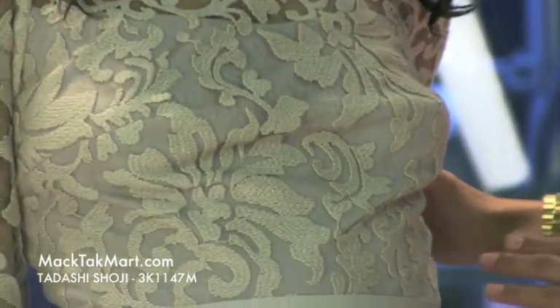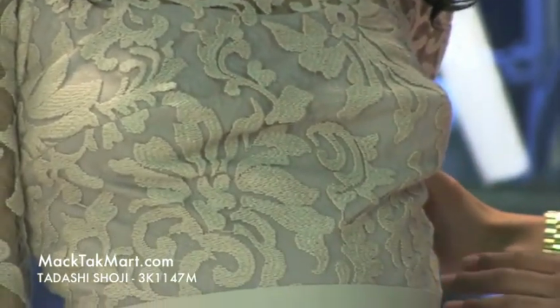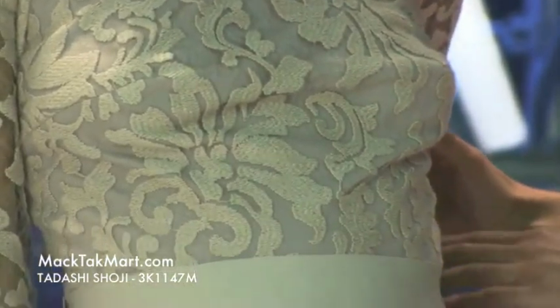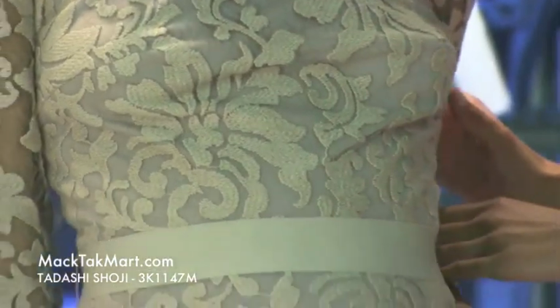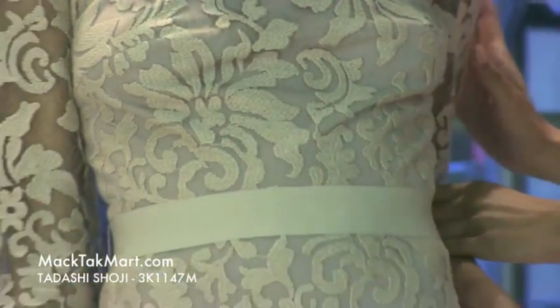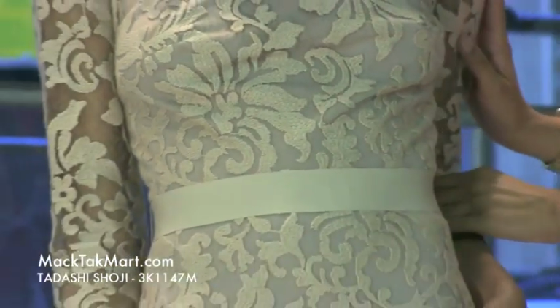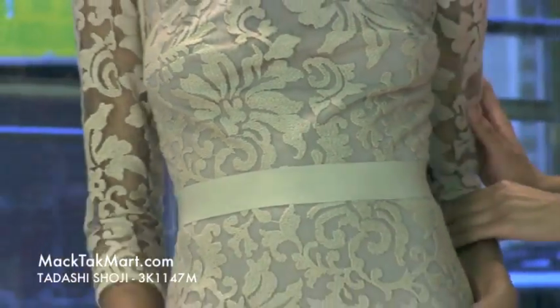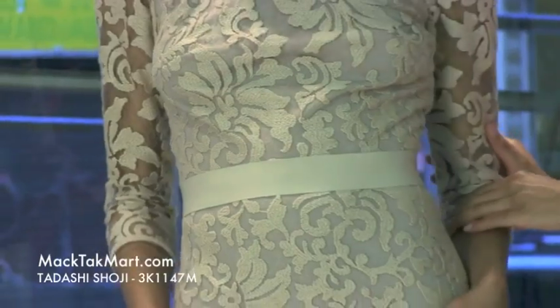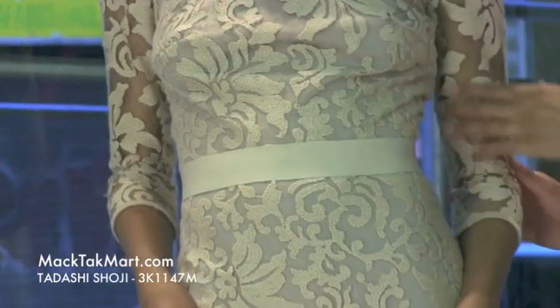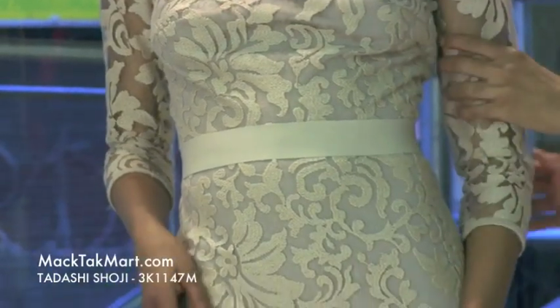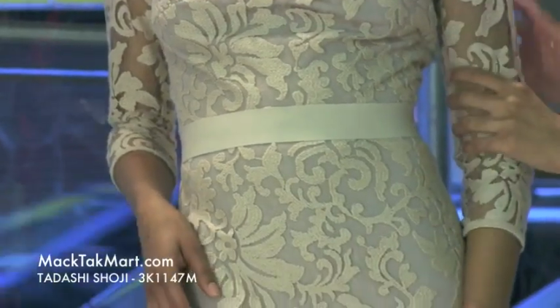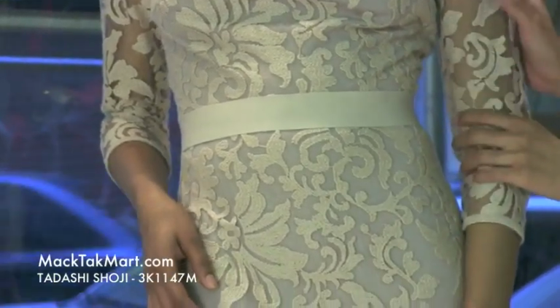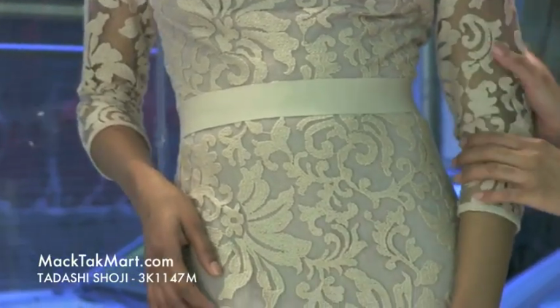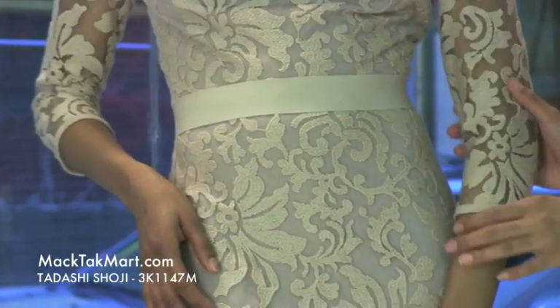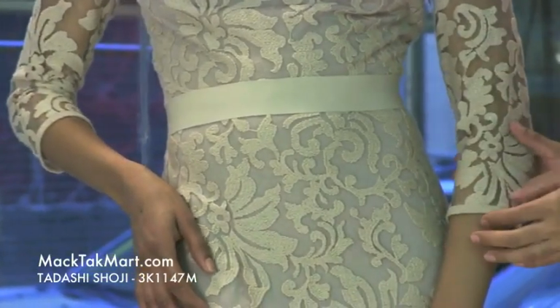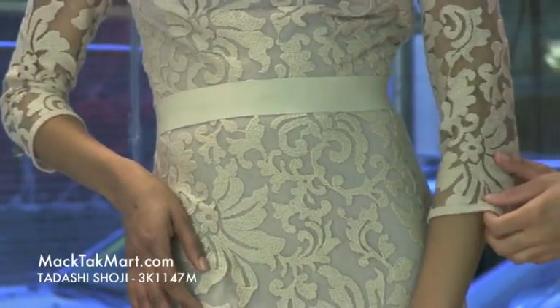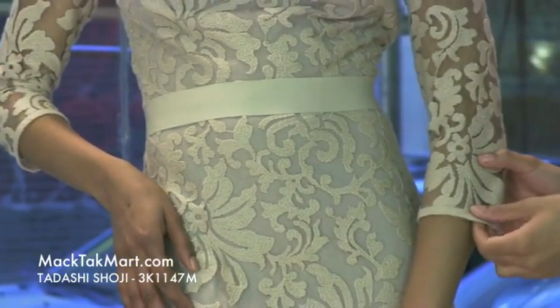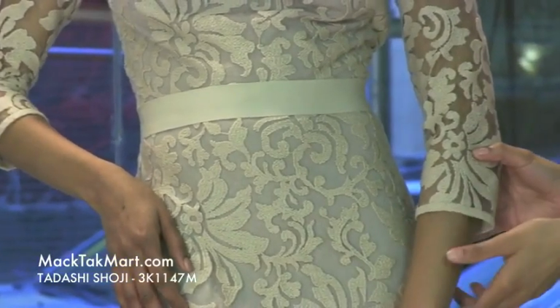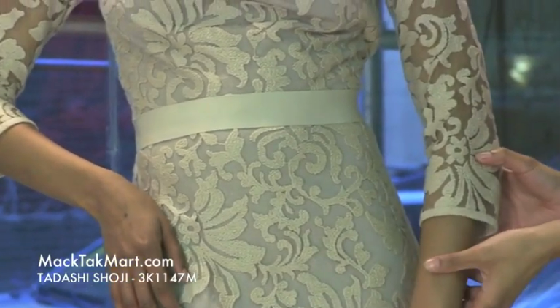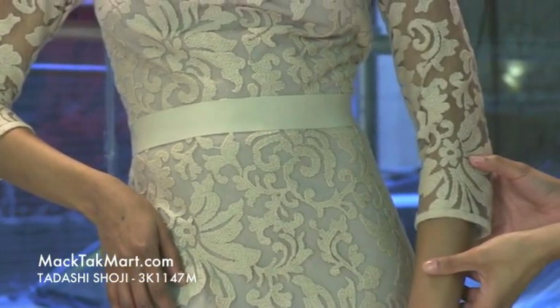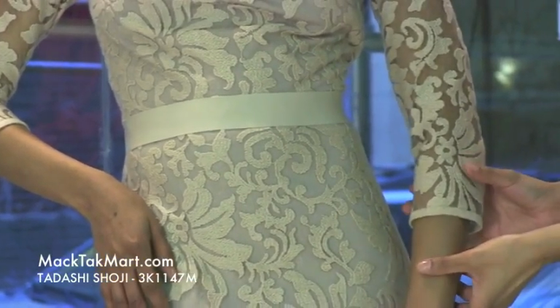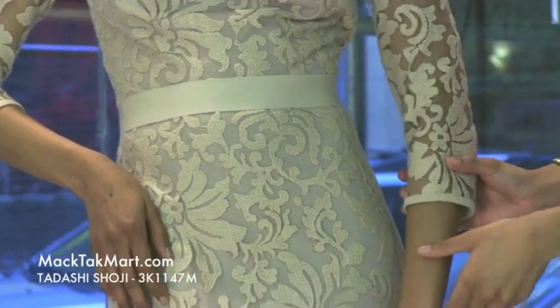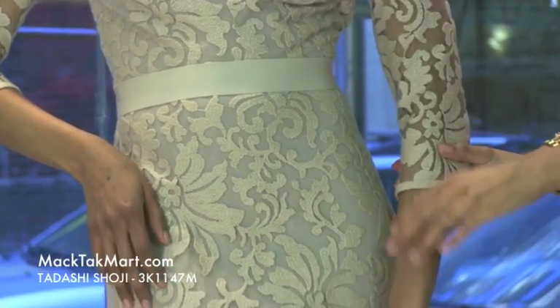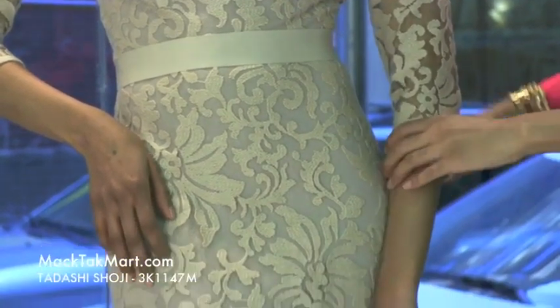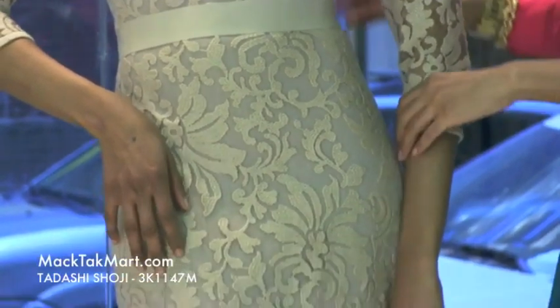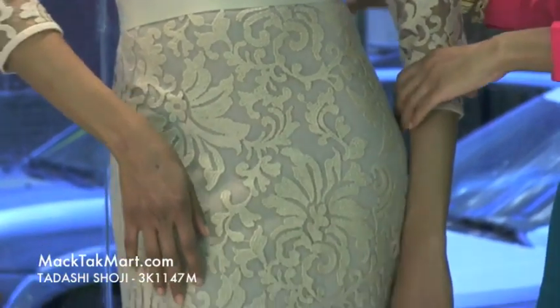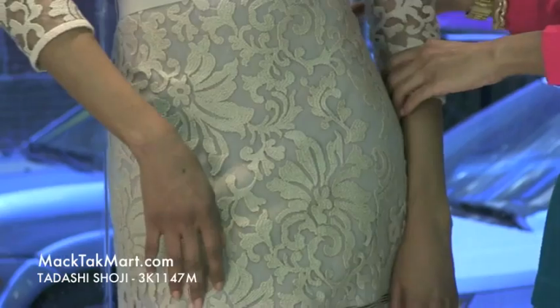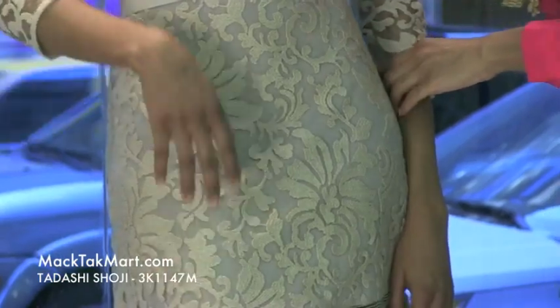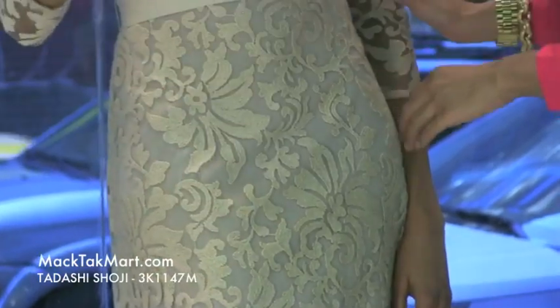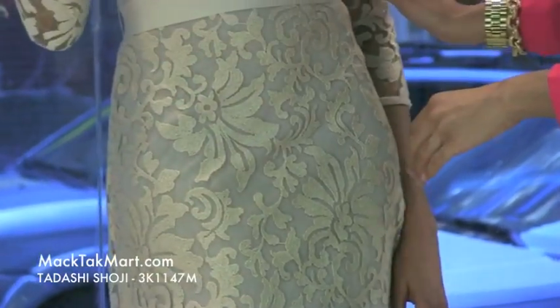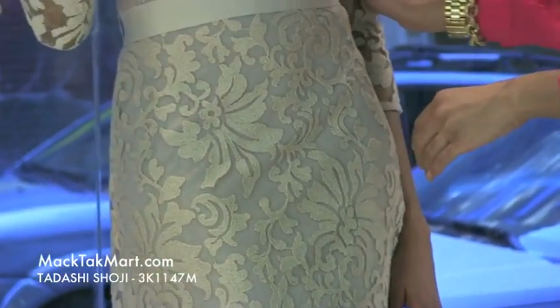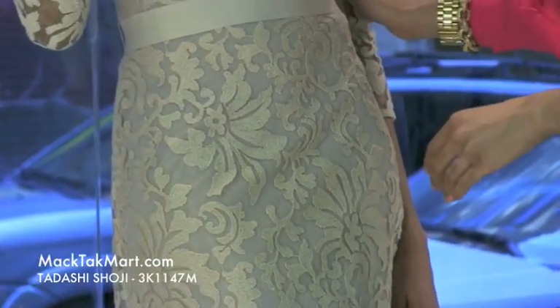The arms of this dress are a bit longer than three-quarter length, which is very nice, very appropriate and classic.